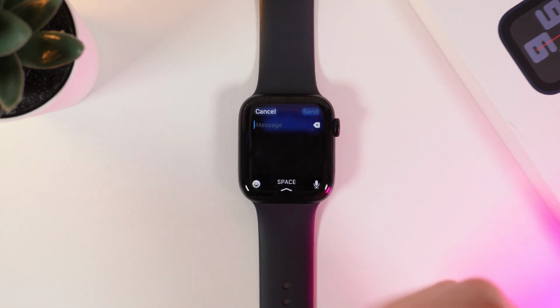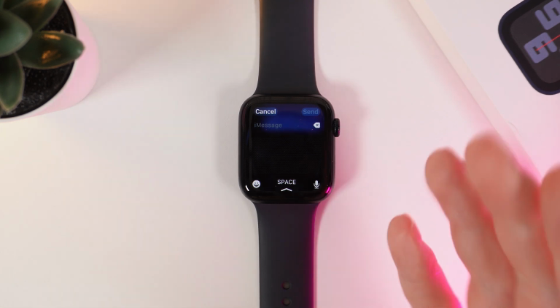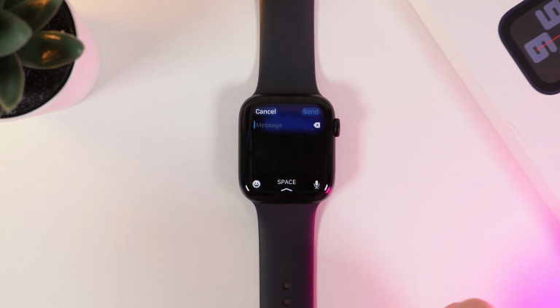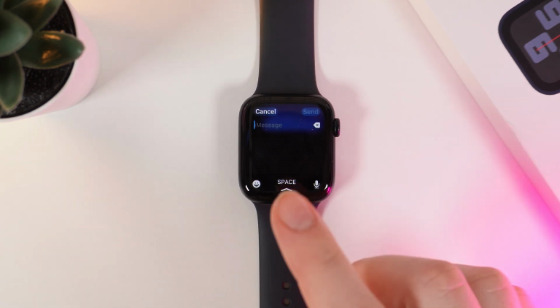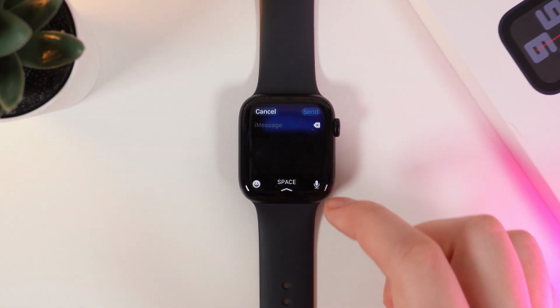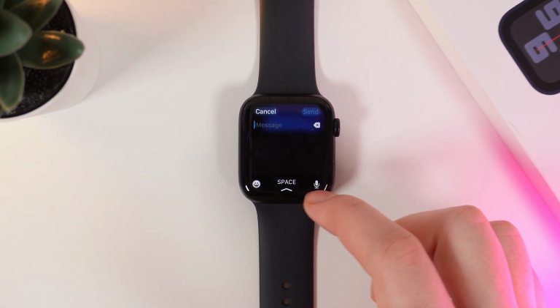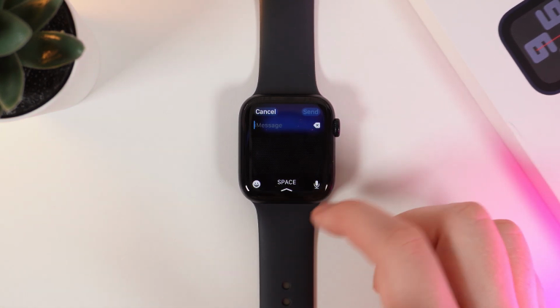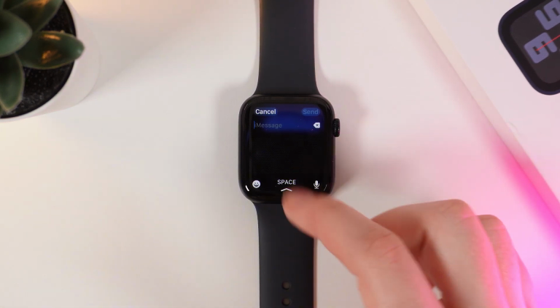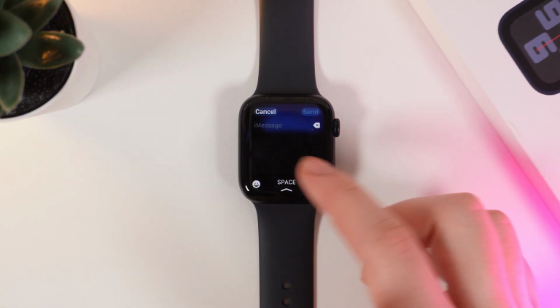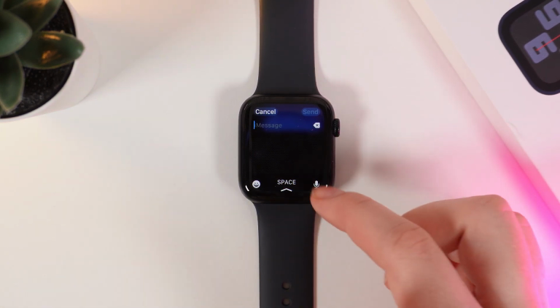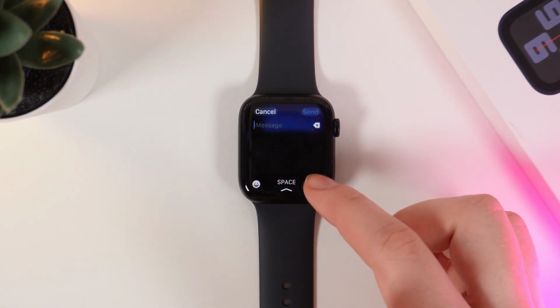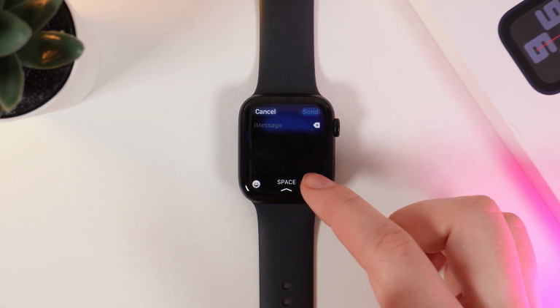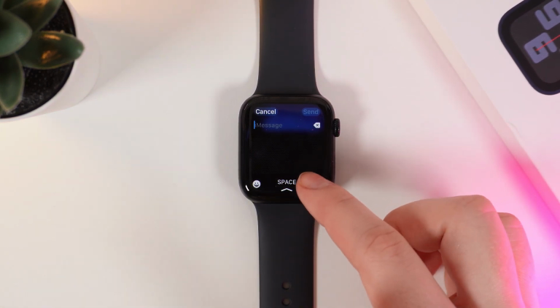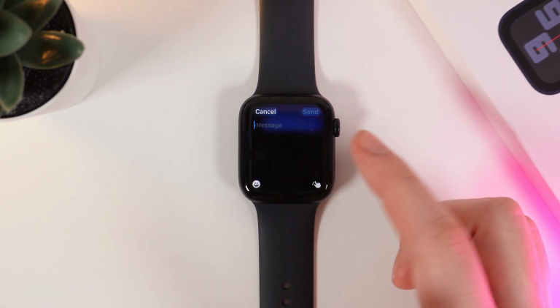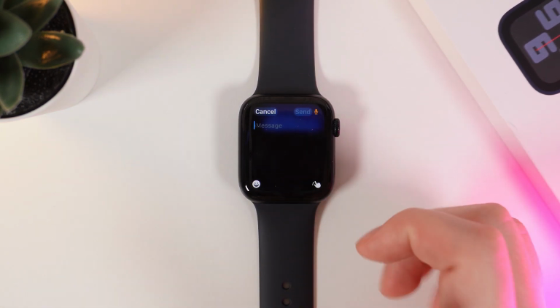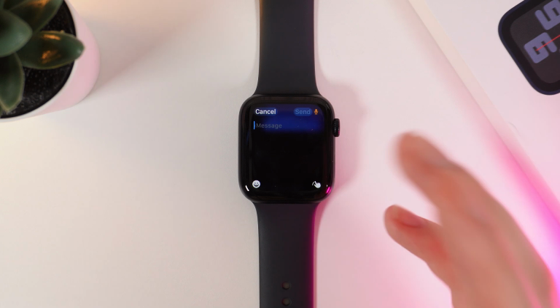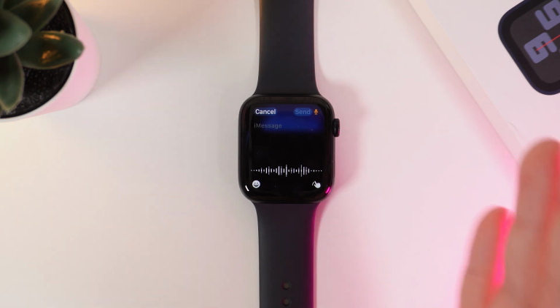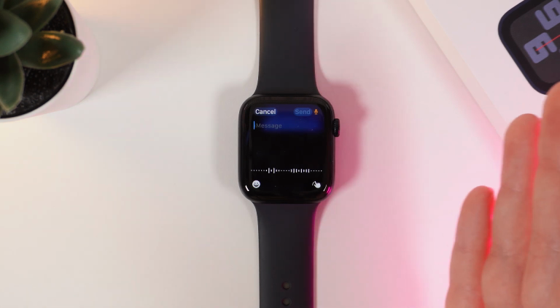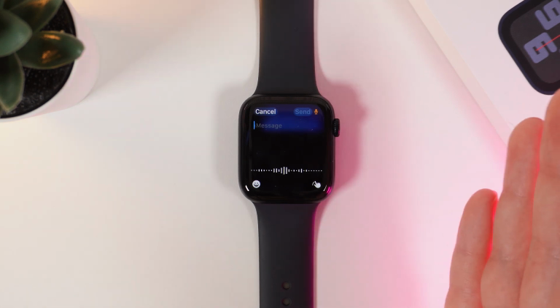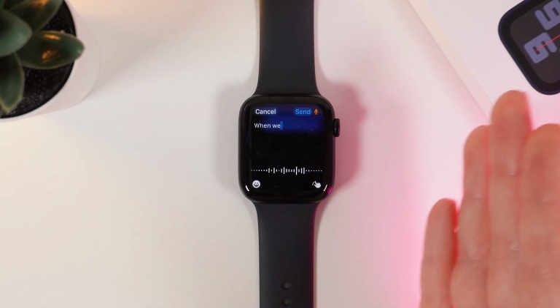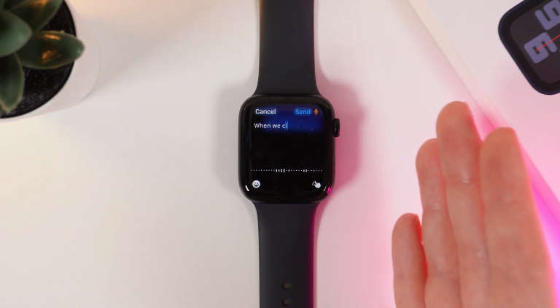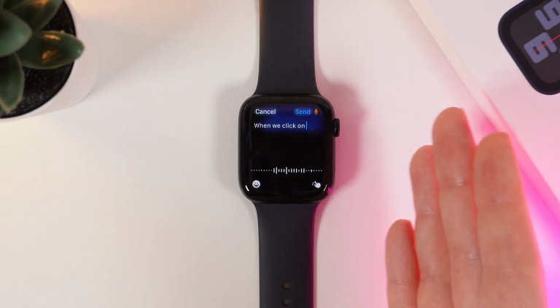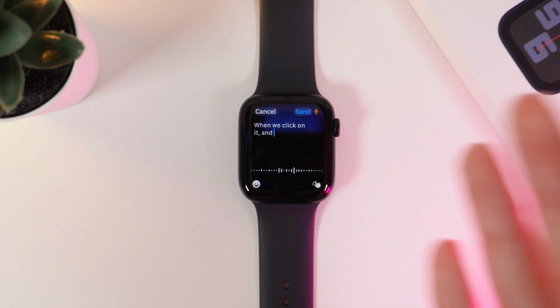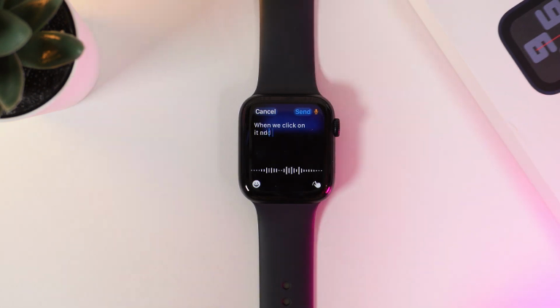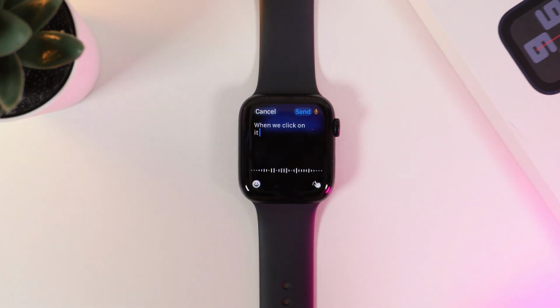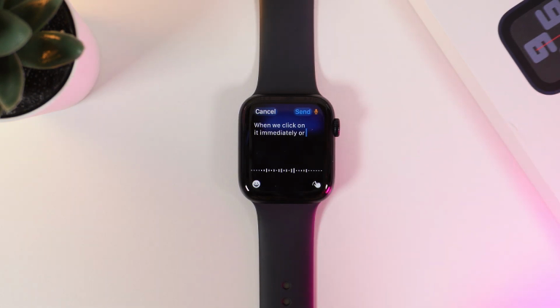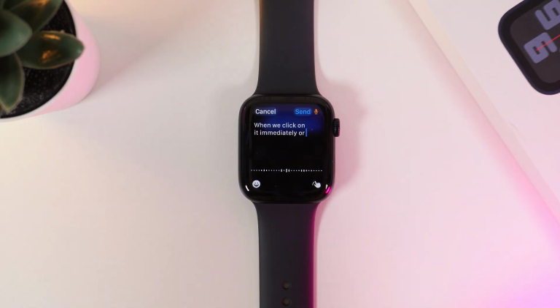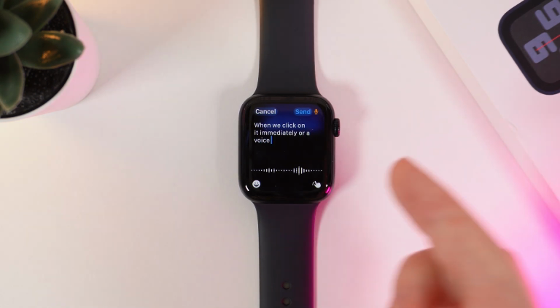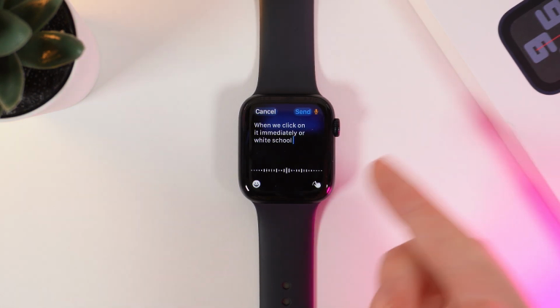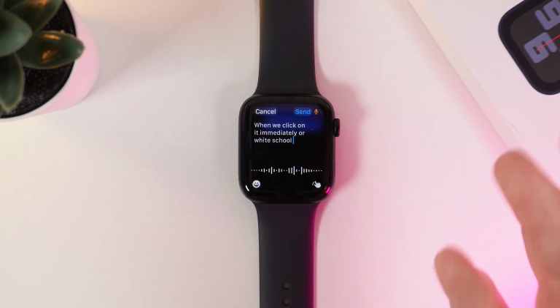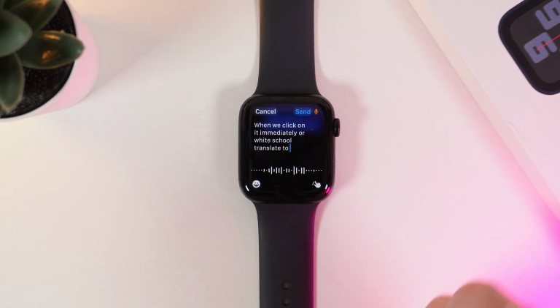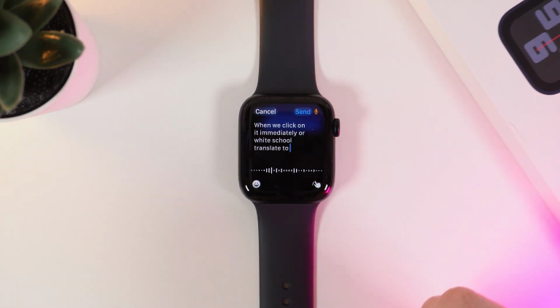To voice type, we would need to click on this microphone icon on the right corner. When we click on it, immediately our voice will translate to text on your watch.